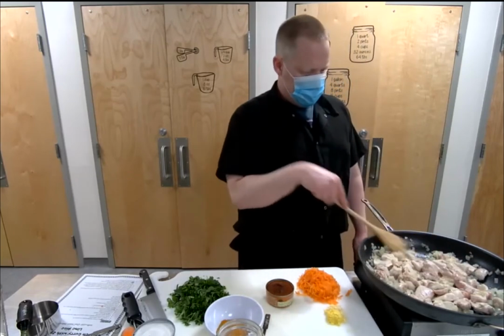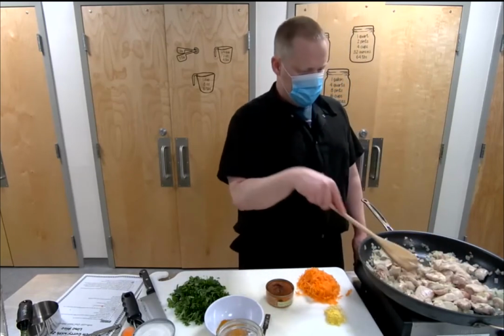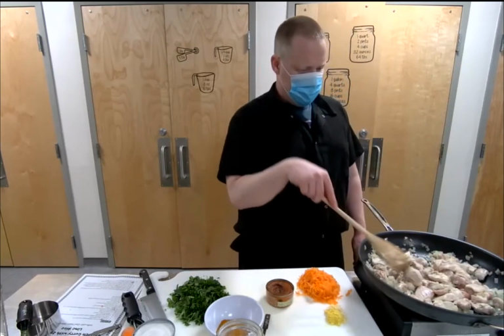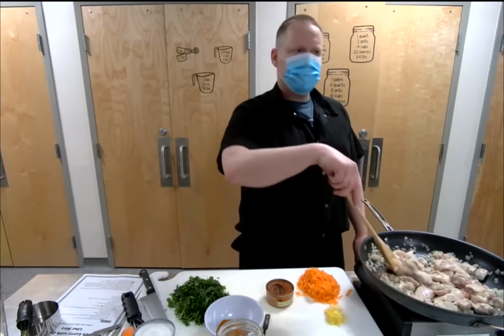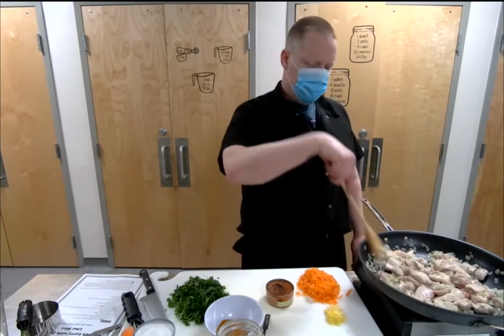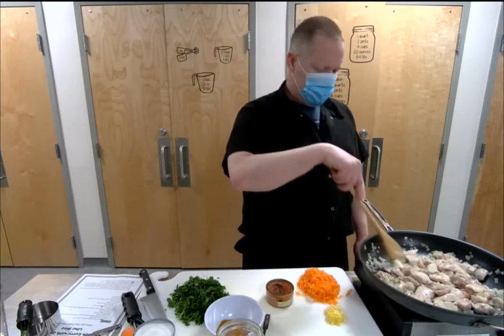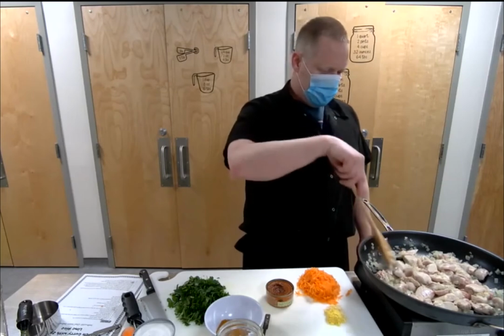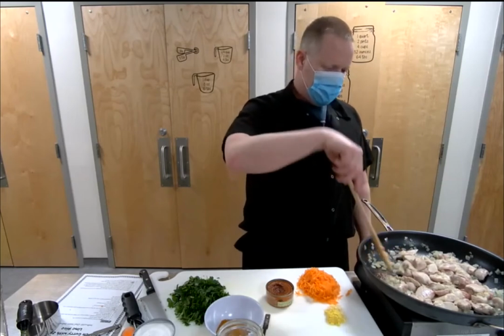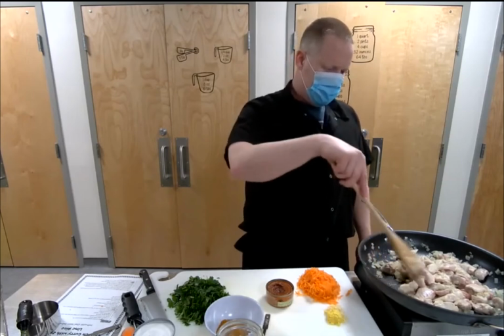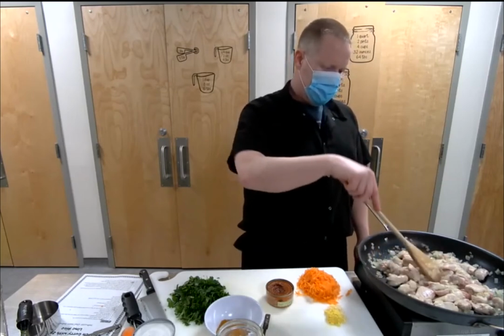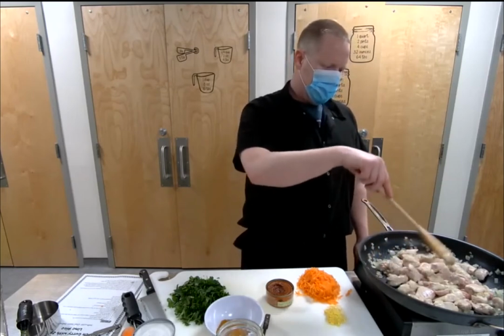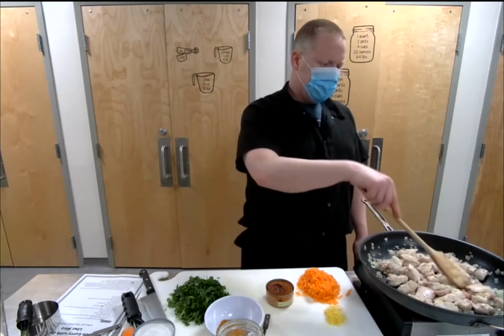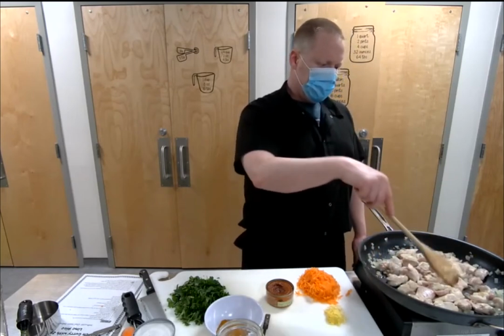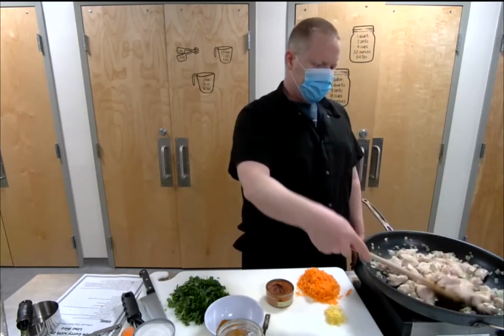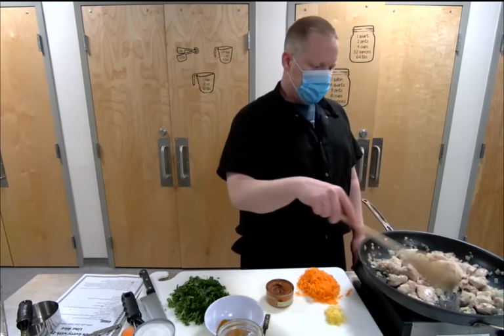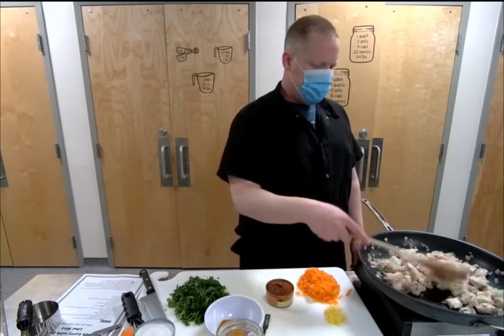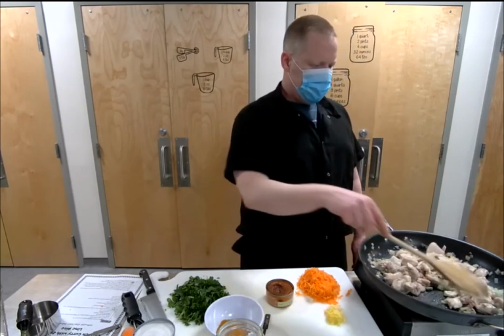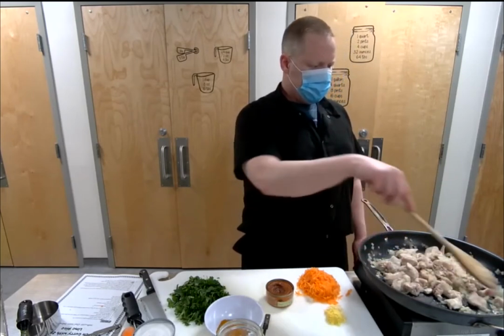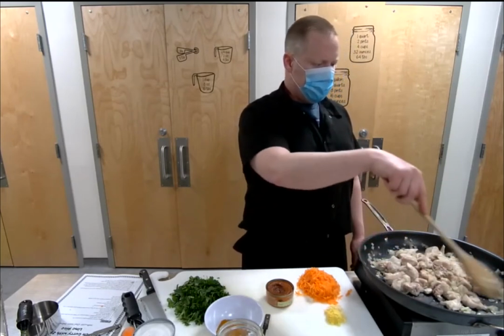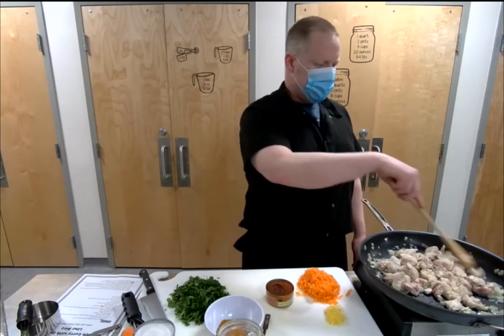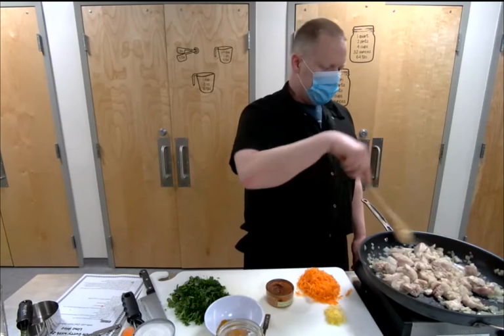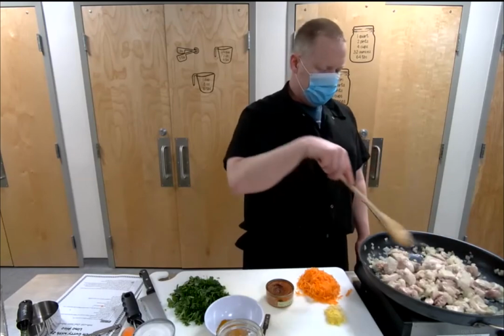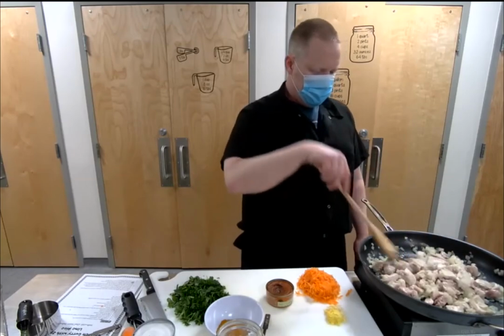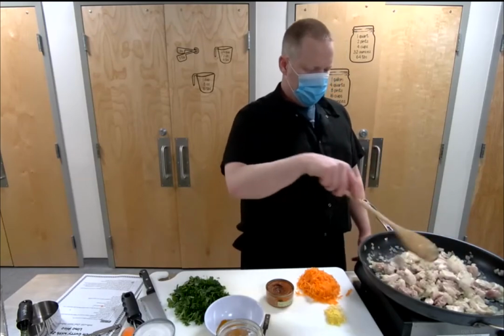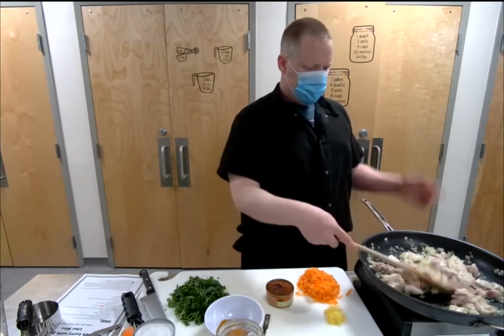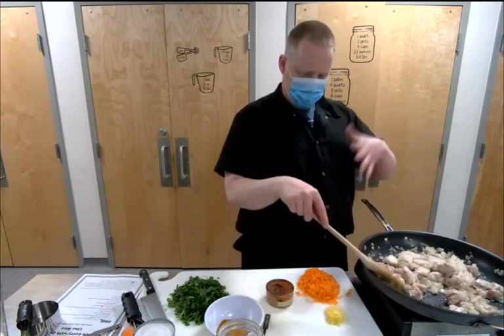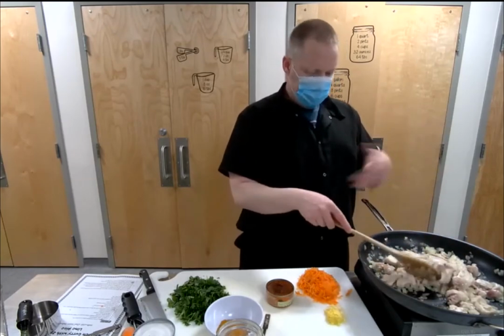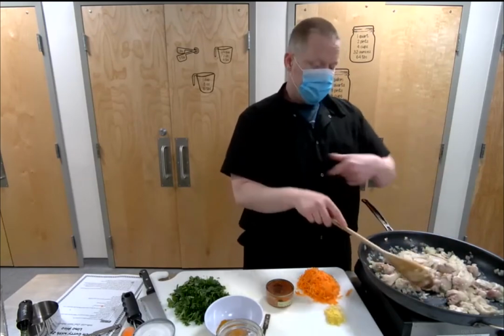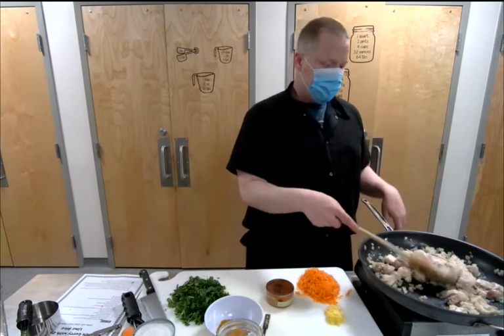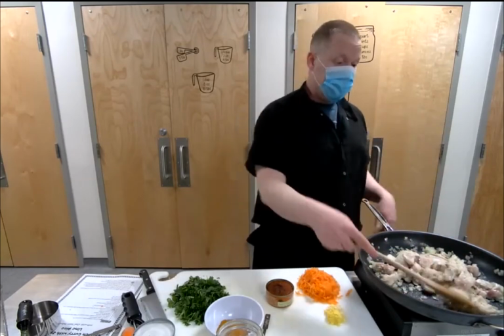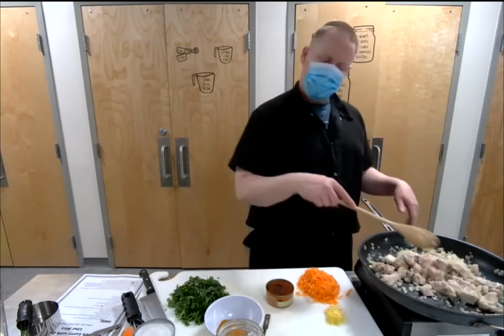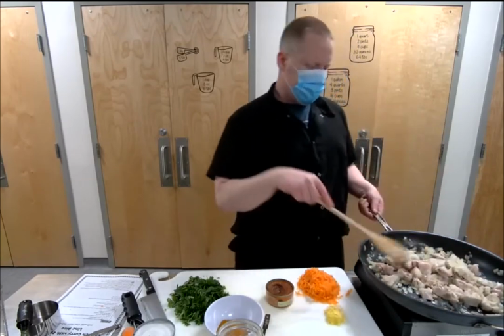I love Thai basil — it's such an interesting flavor. Thai basil pesto is really nice; put some crushed peppers in there with some aromatics of ginger and garlic — awesome.